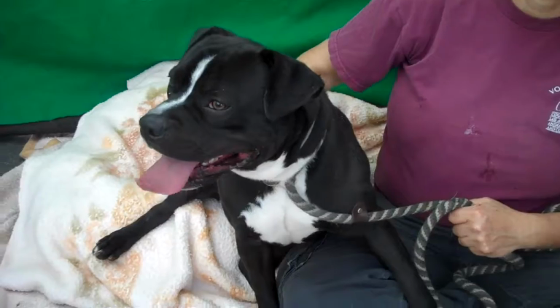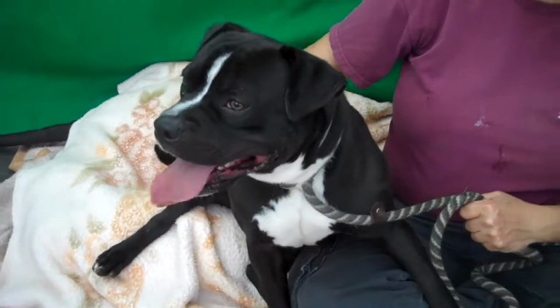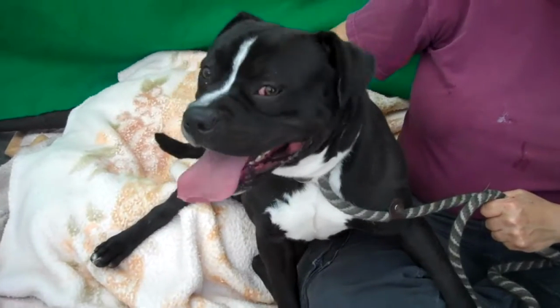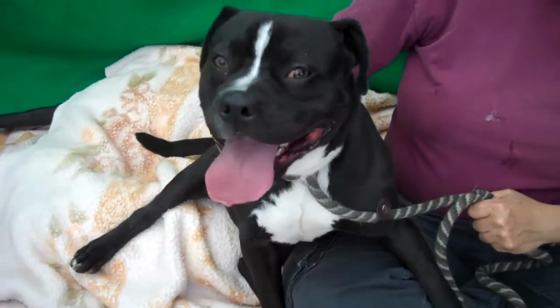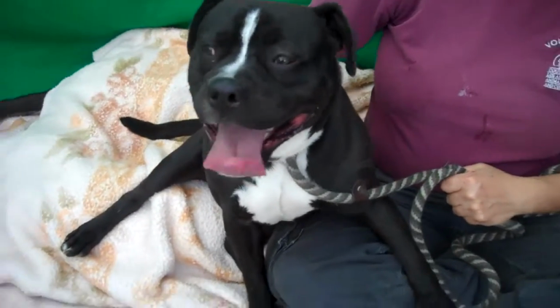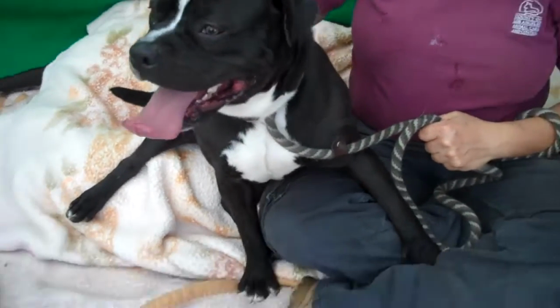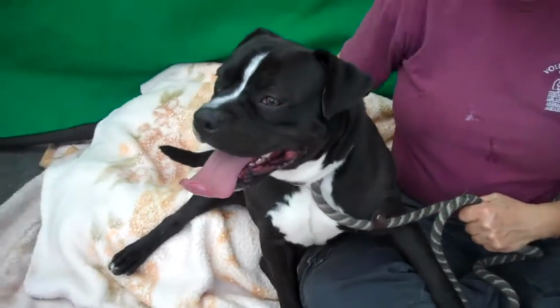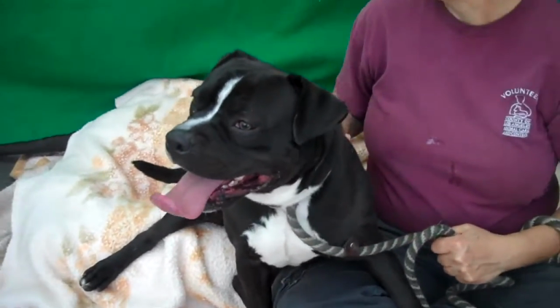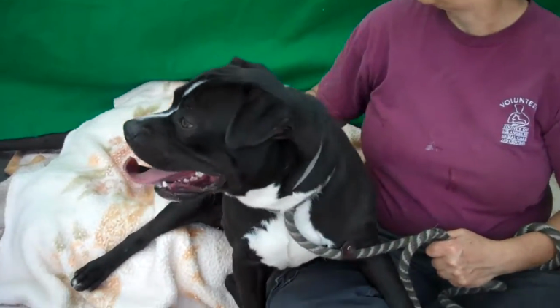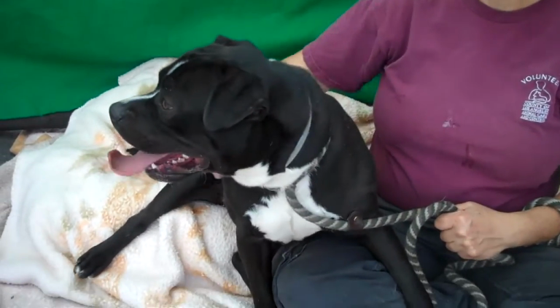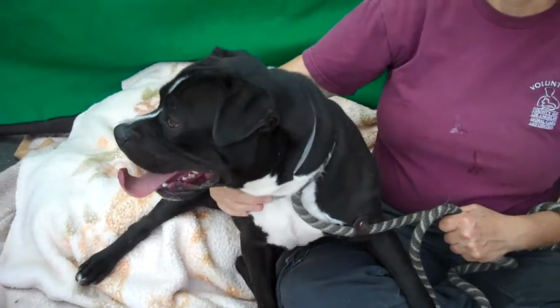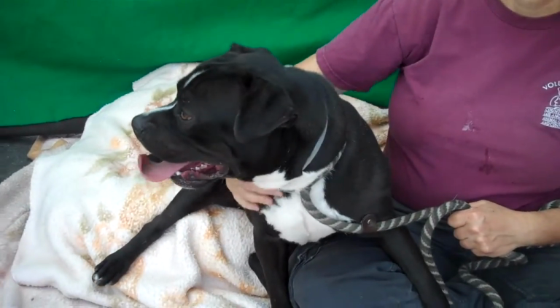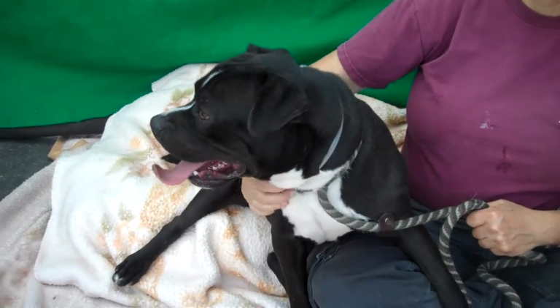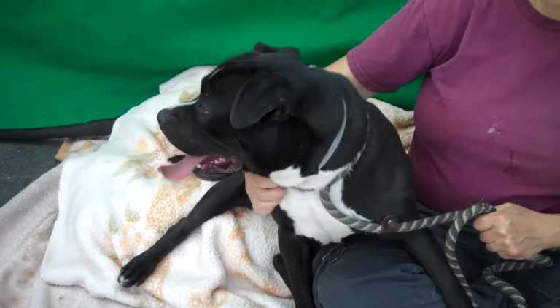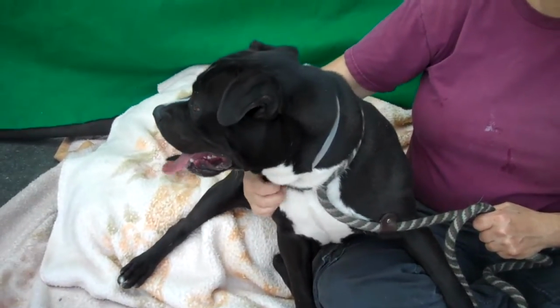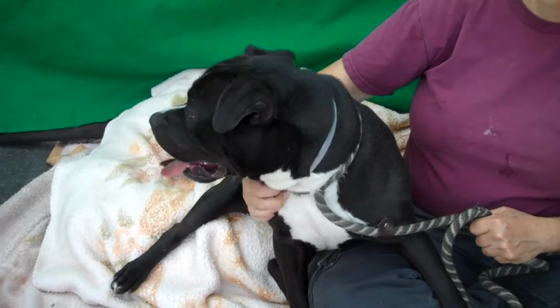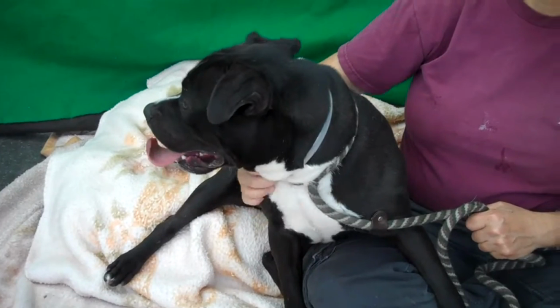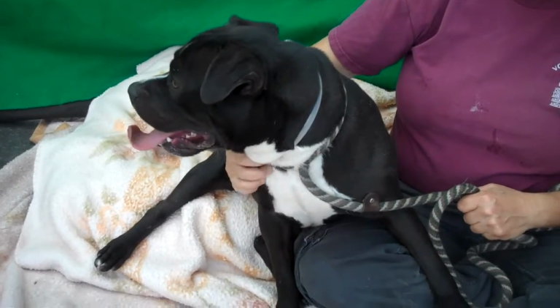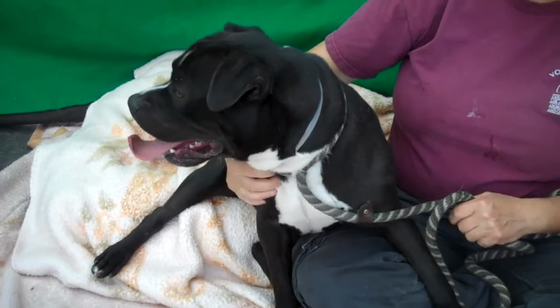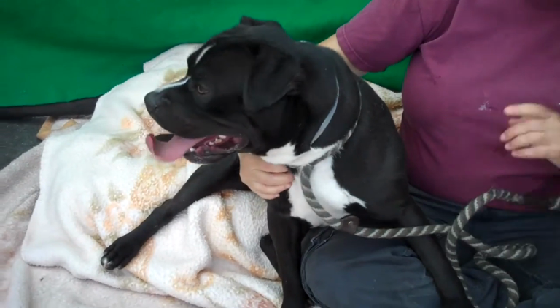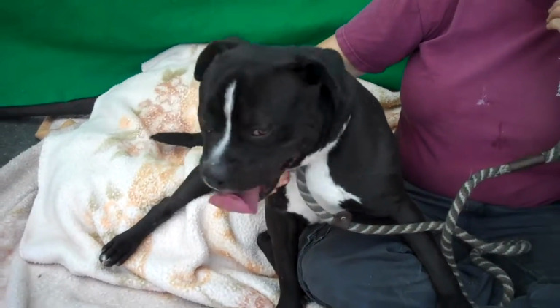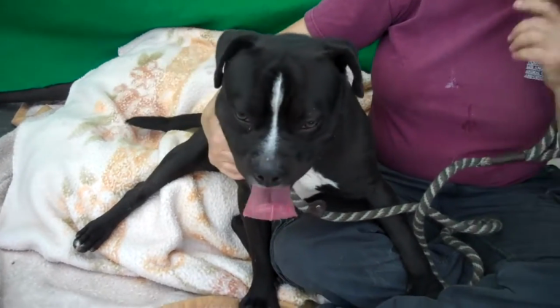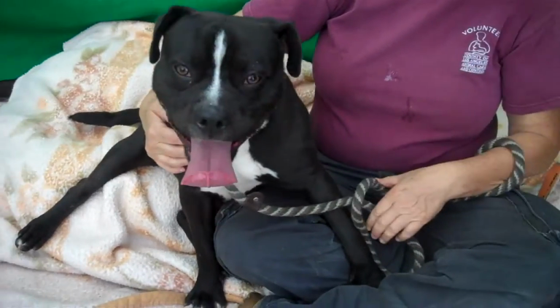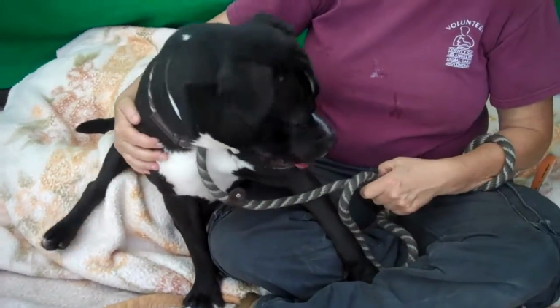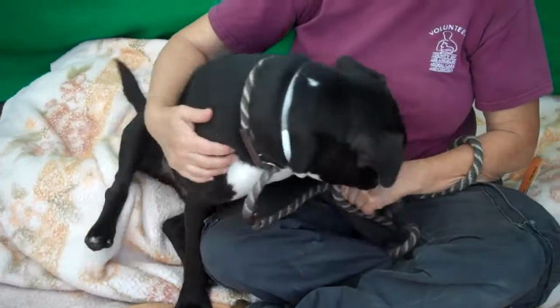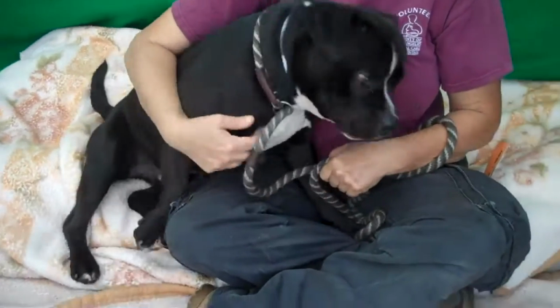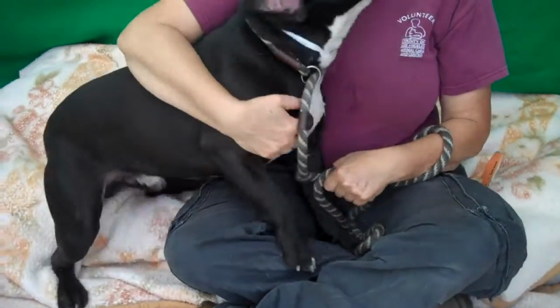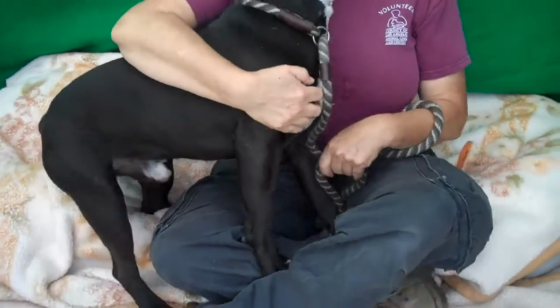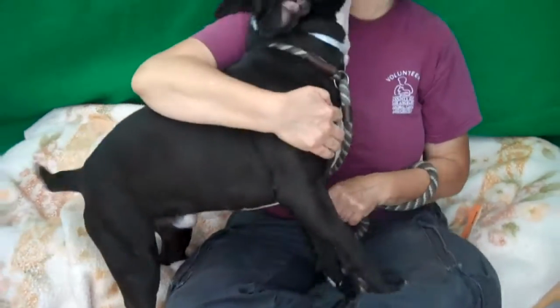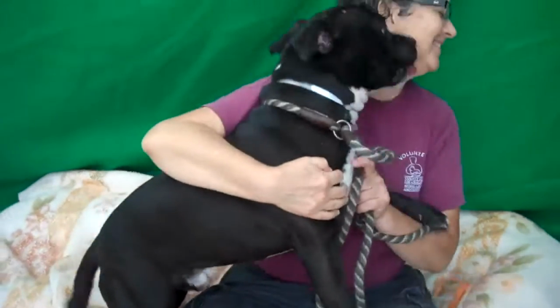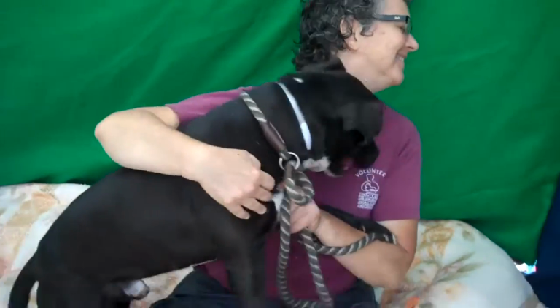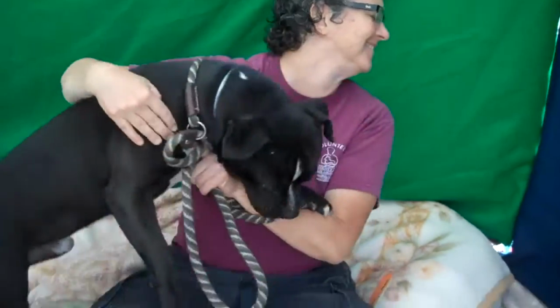Hello Bravo! Bravo's ID number at the Baldwin Park Shelter is A4913357. He is a little male black-and-white pitbull mix, and he's less than two years old.